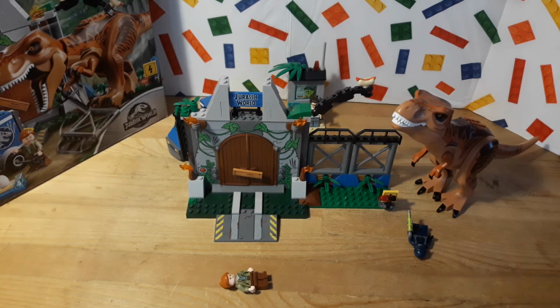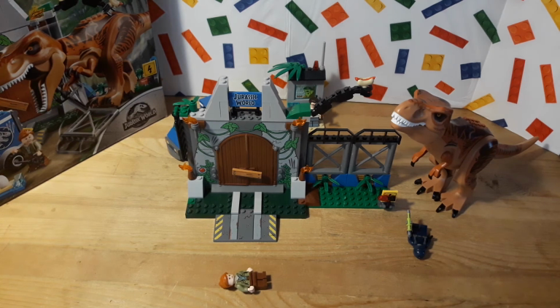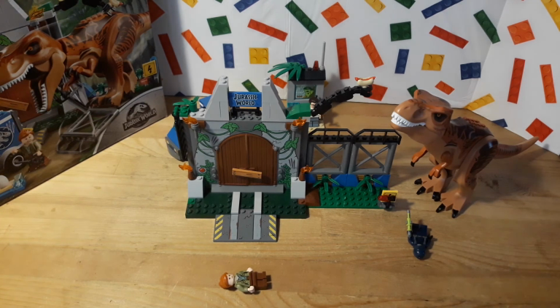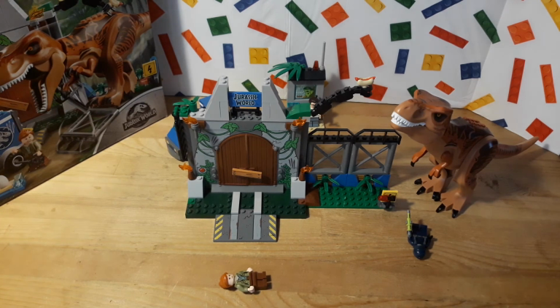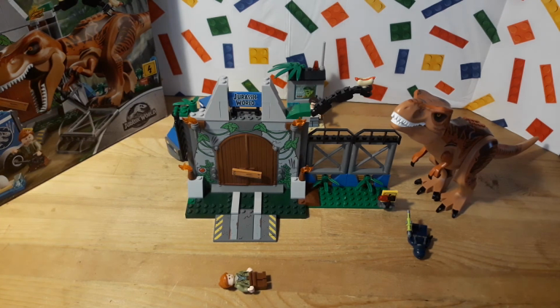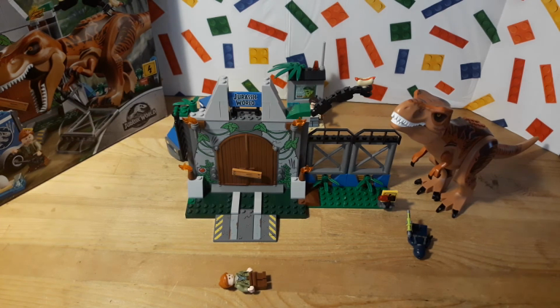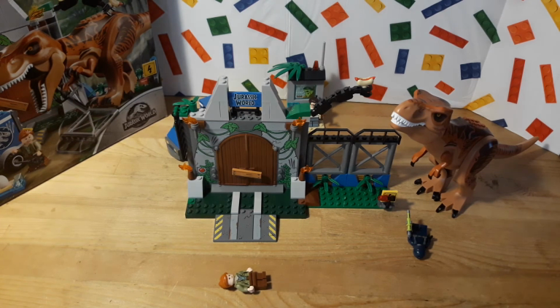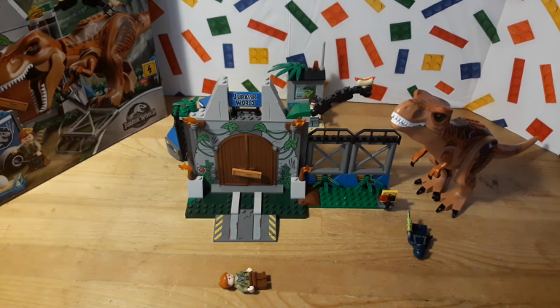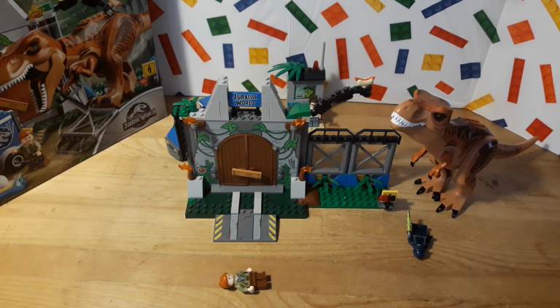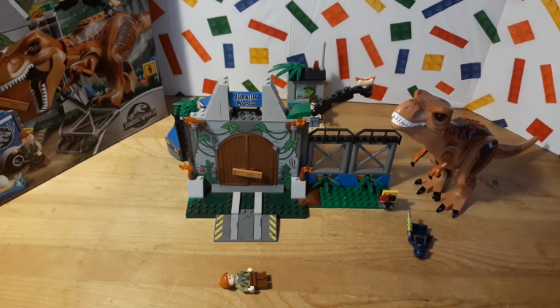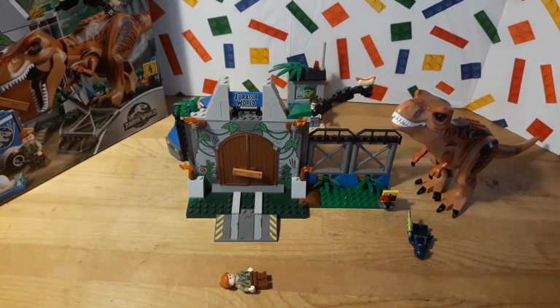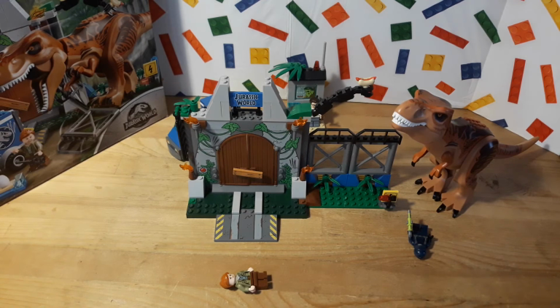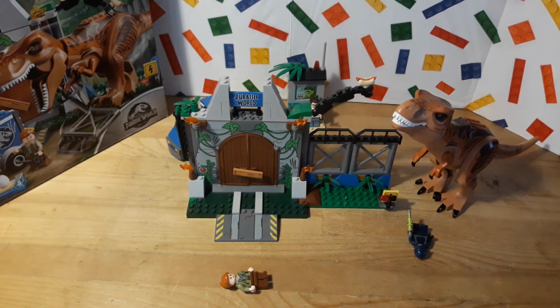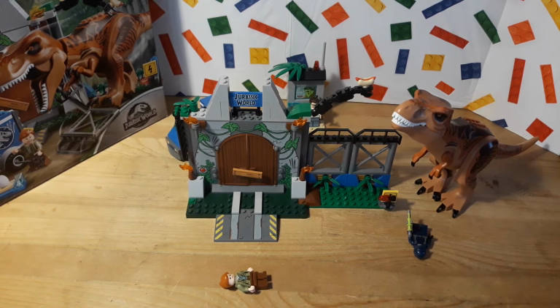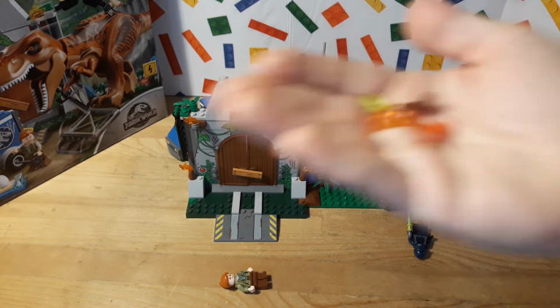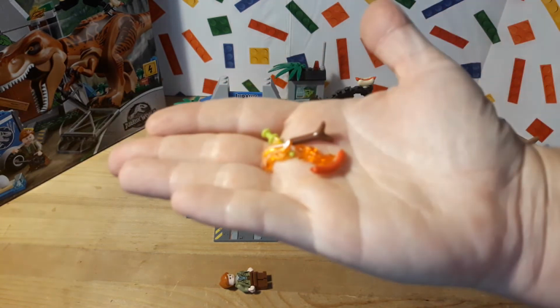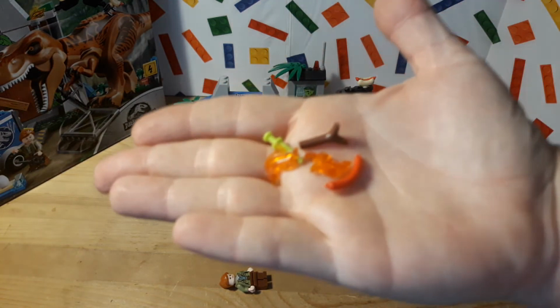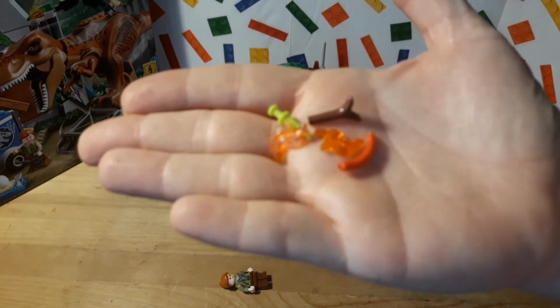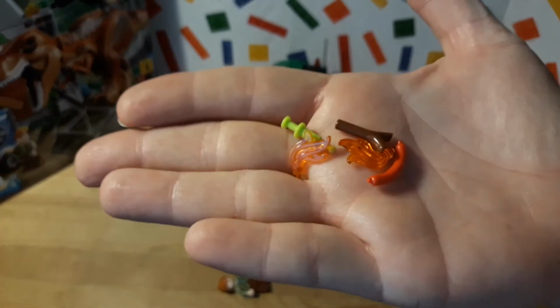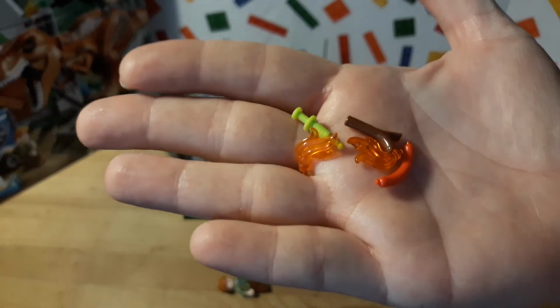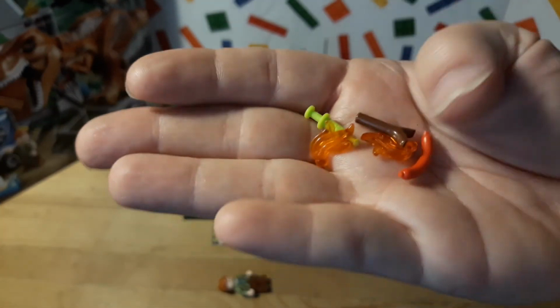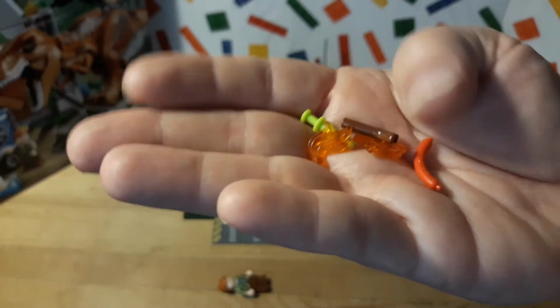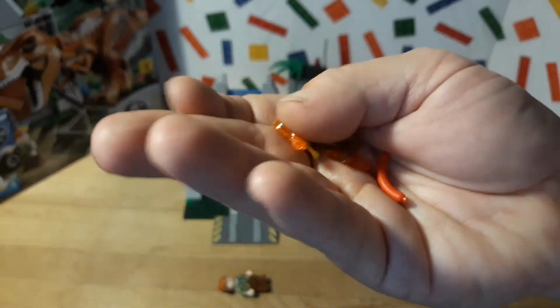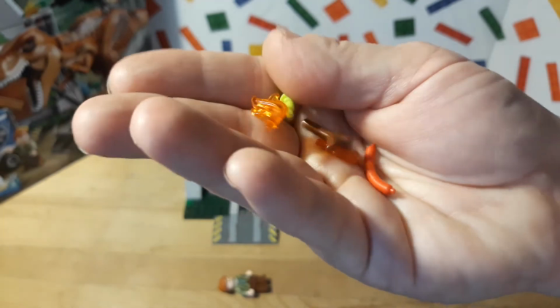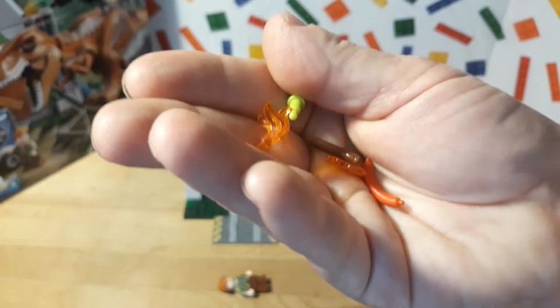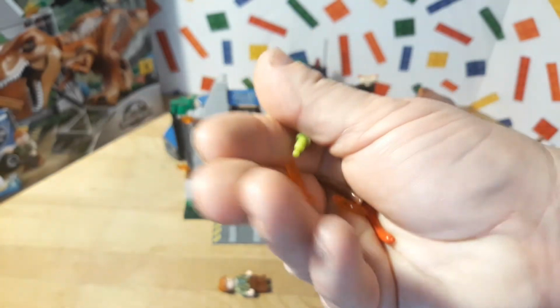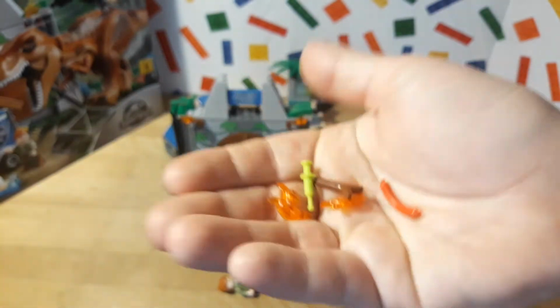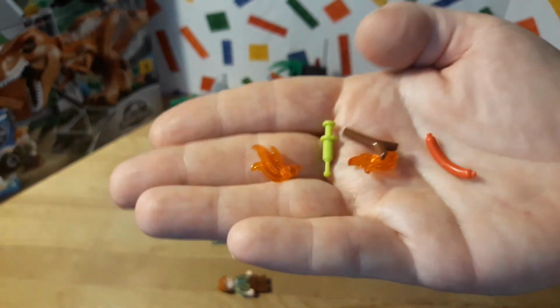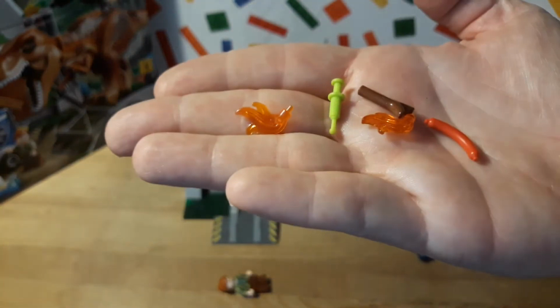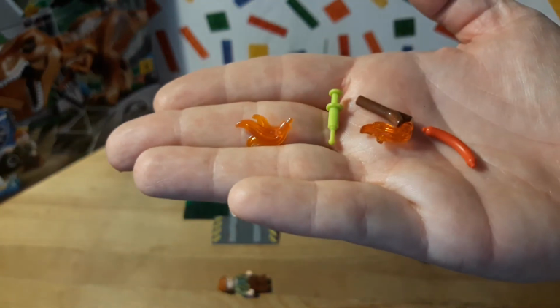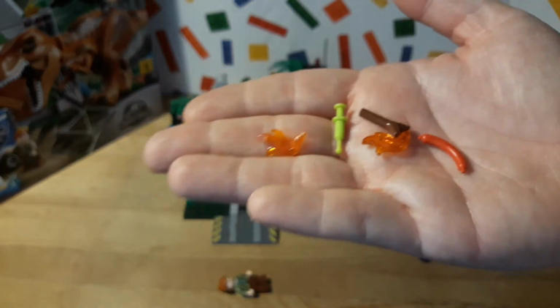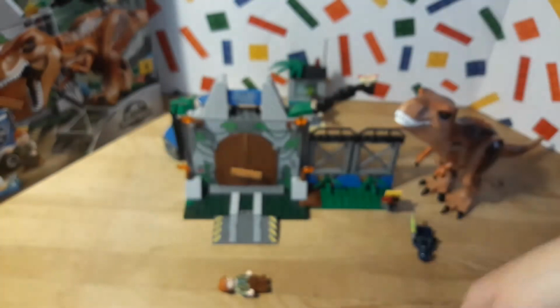It was a cute set, I liked it. I got it because it was on sale — I got it for 25 bucks. We did get some extra pieces, which are great: some flames, a stick, another hot dog, and another one of the green syringes, which is really cool.